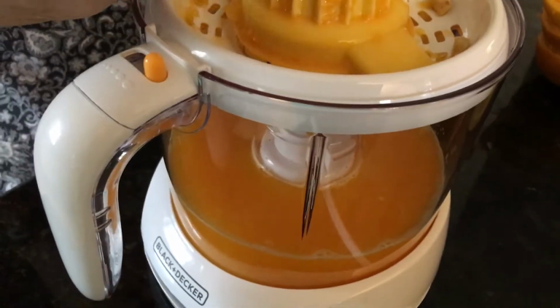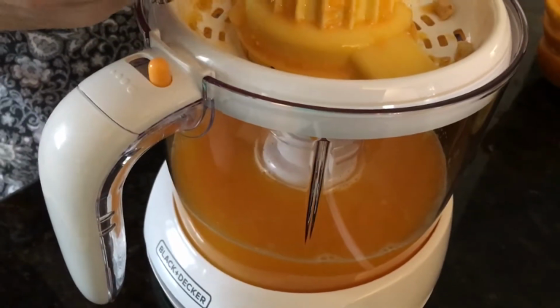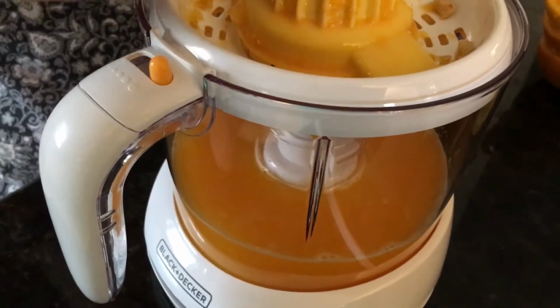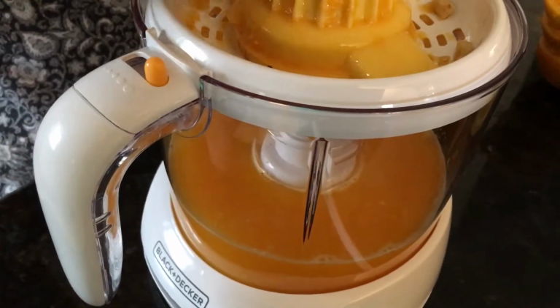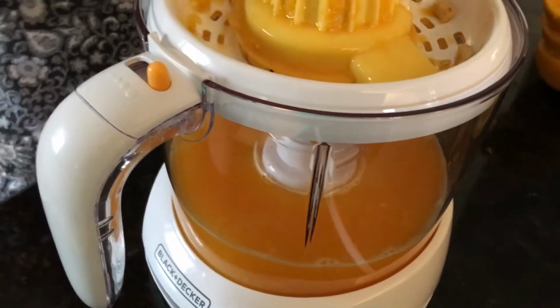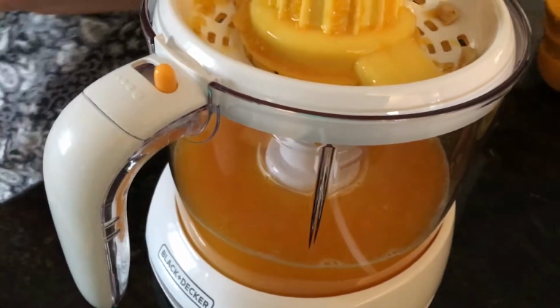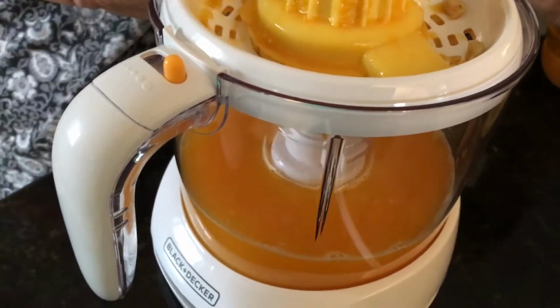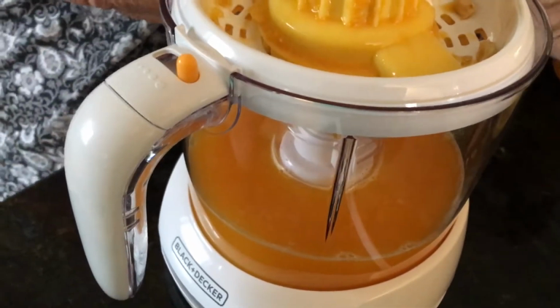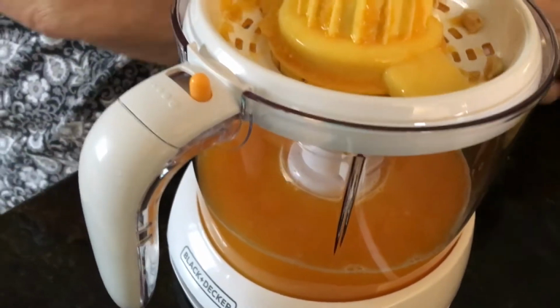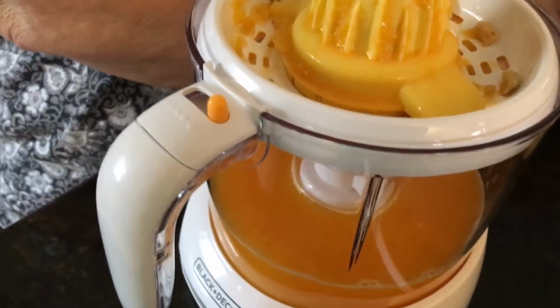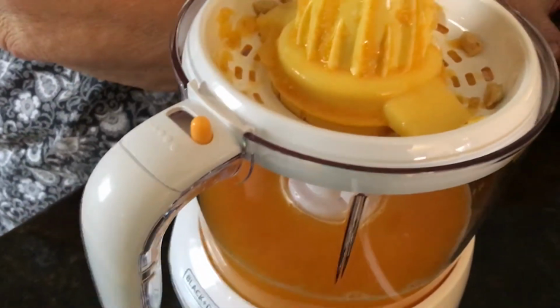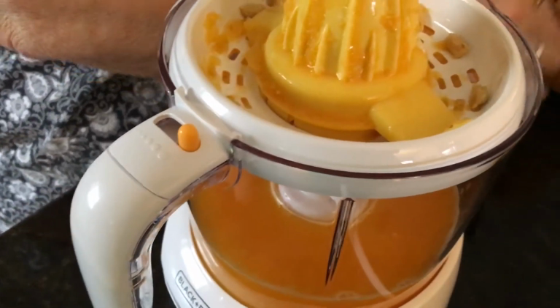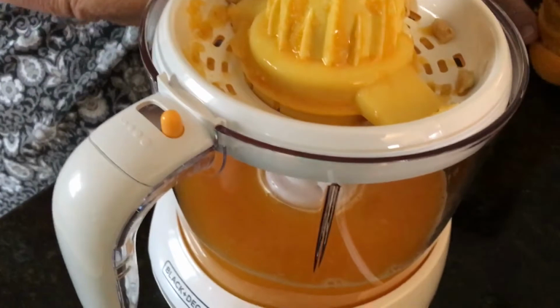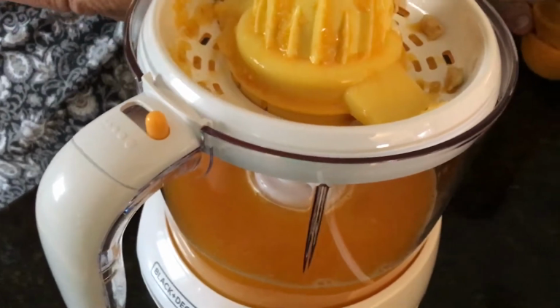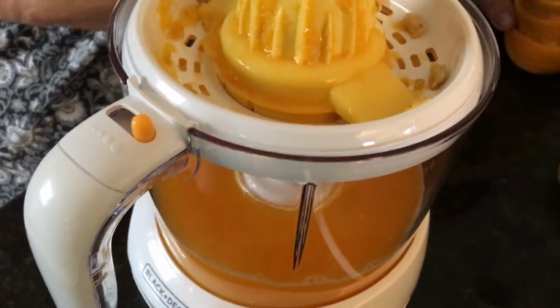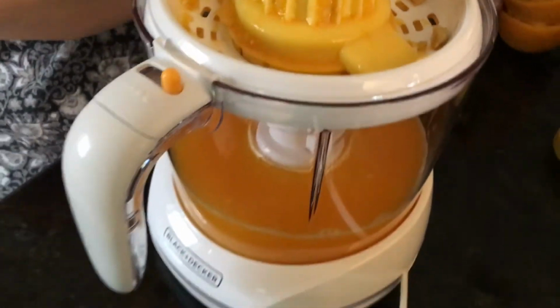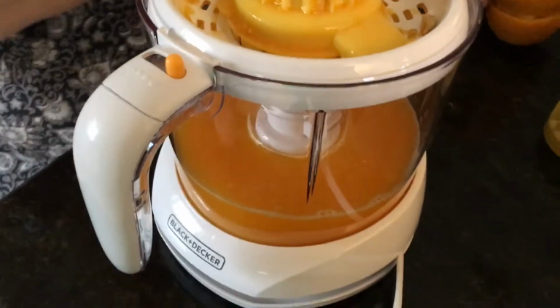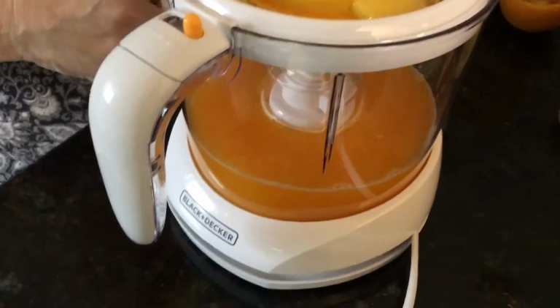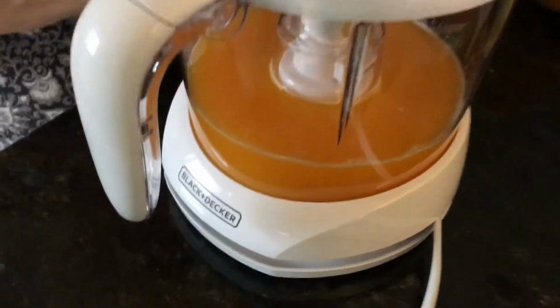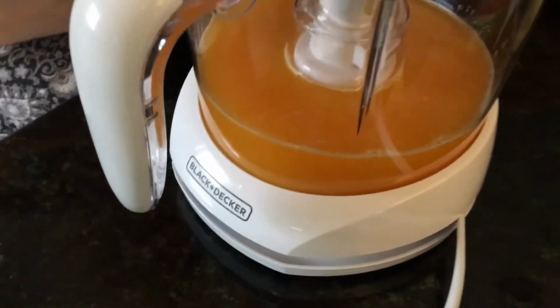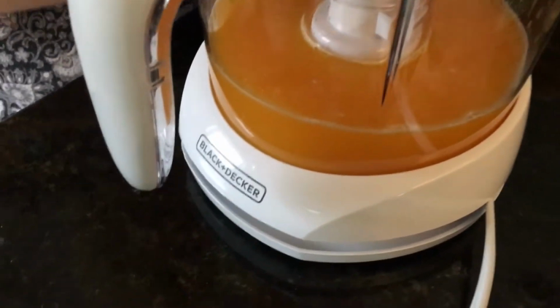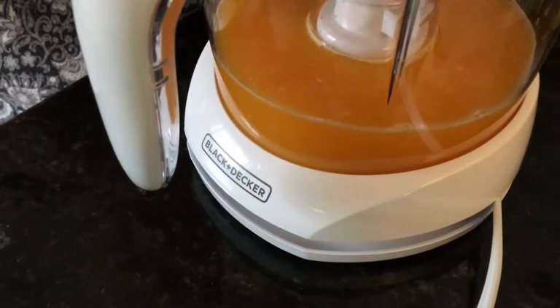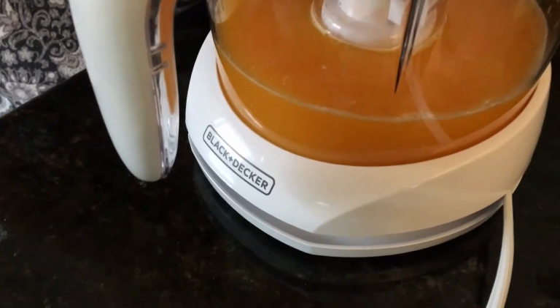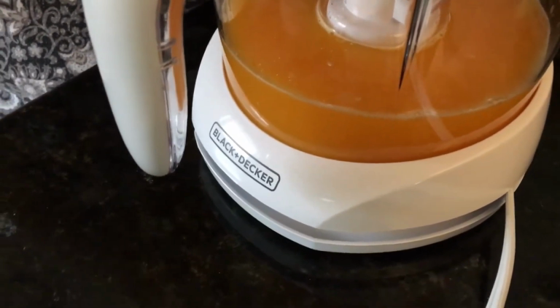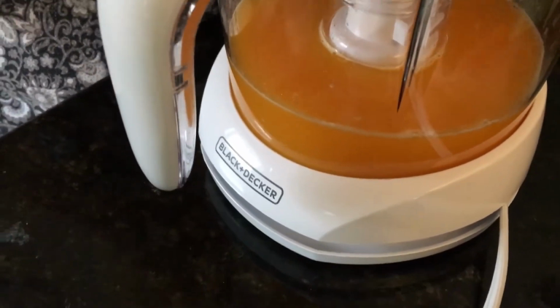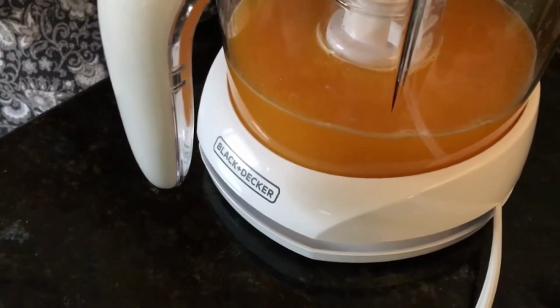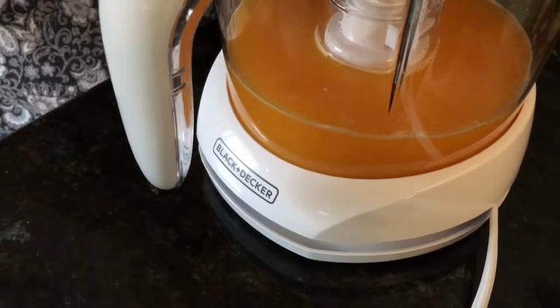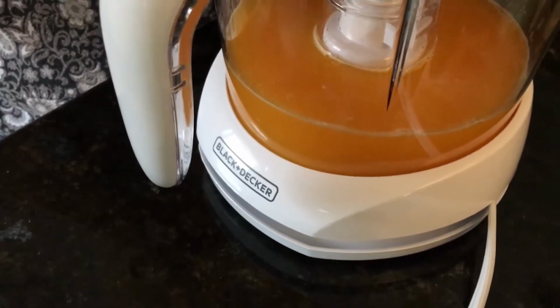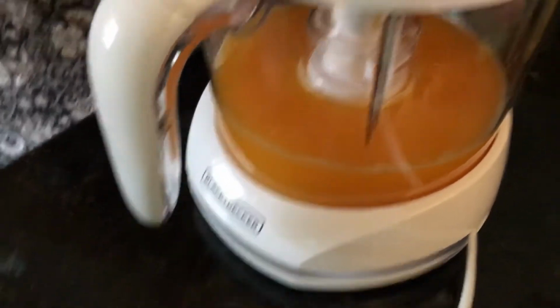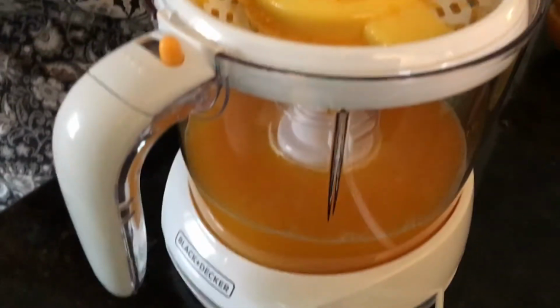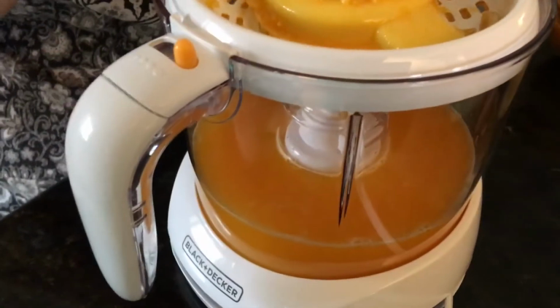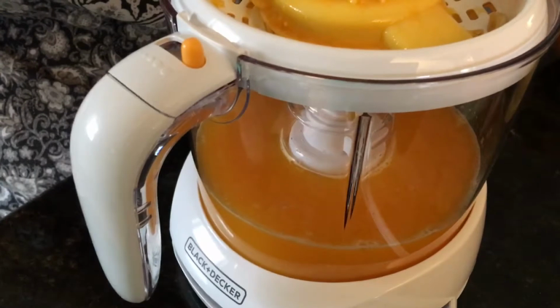I want that pulp in my drink, but not the seeds. I'm going to do that.